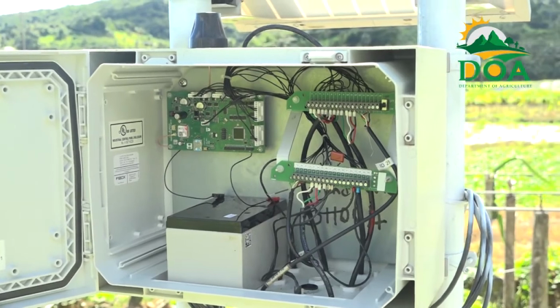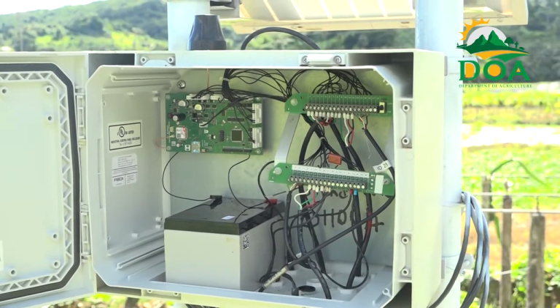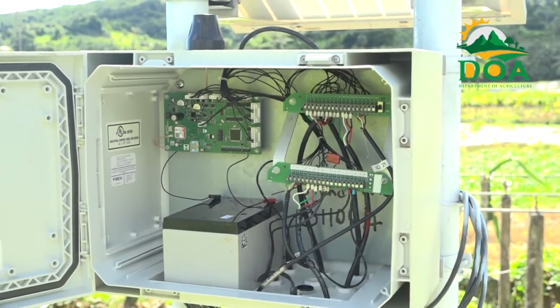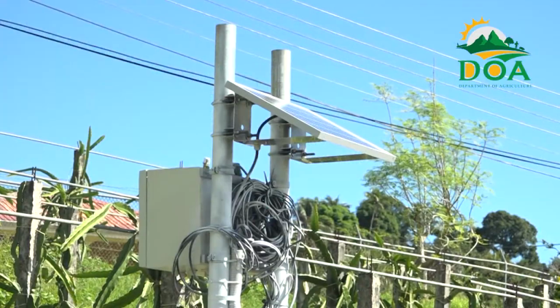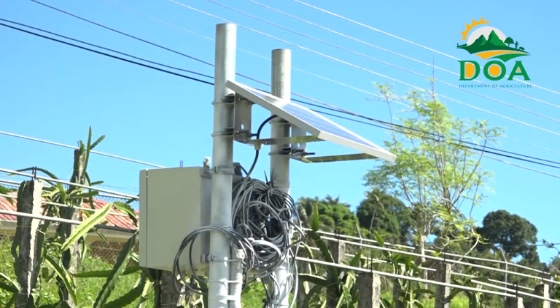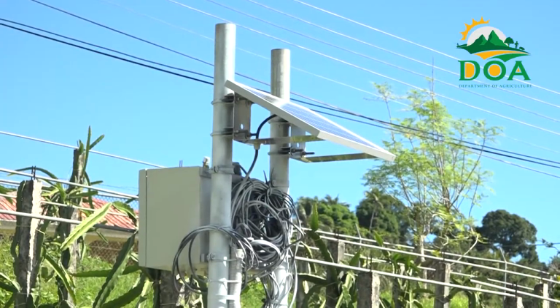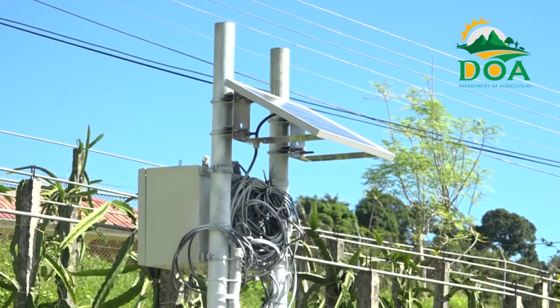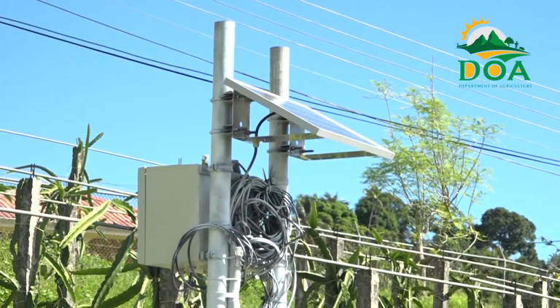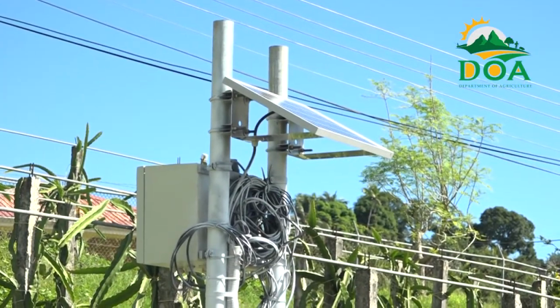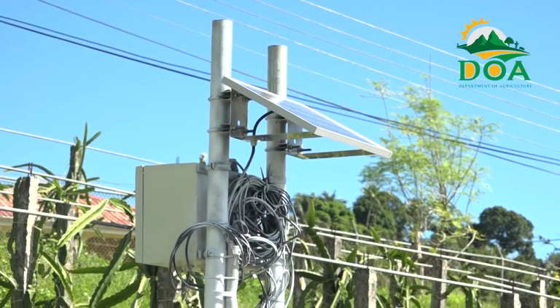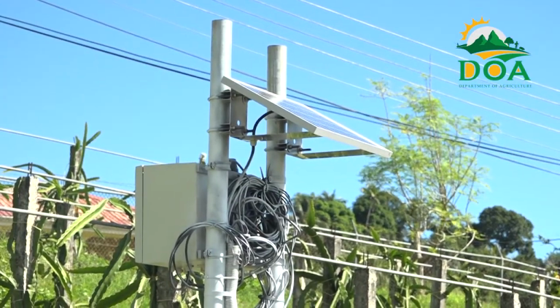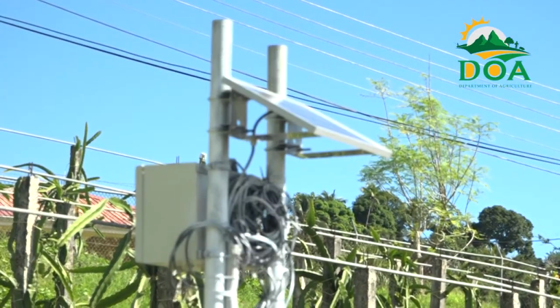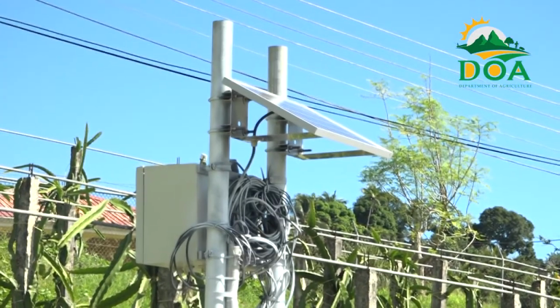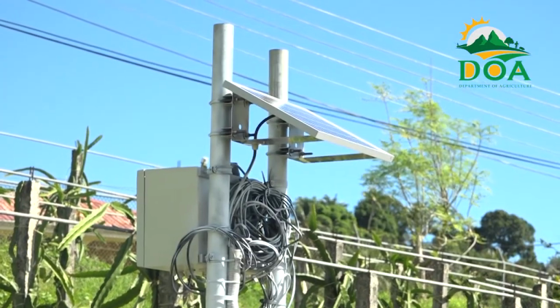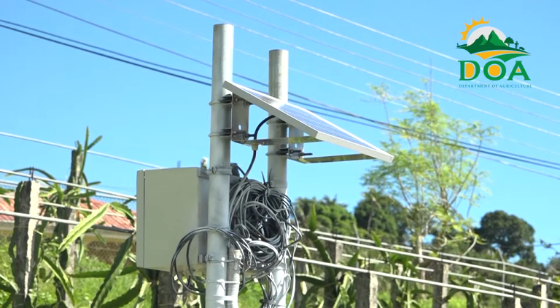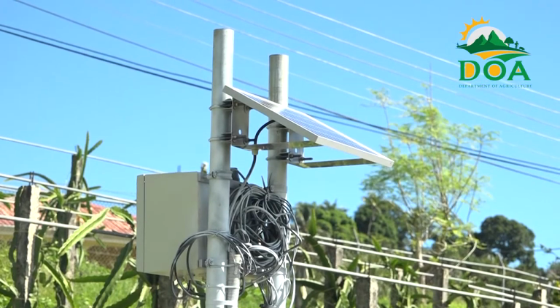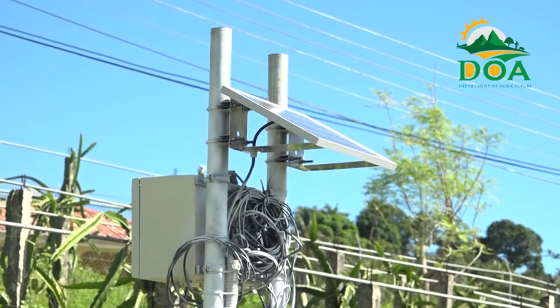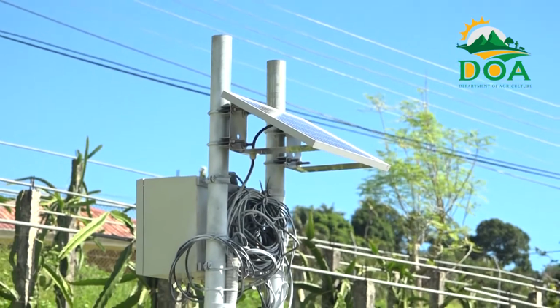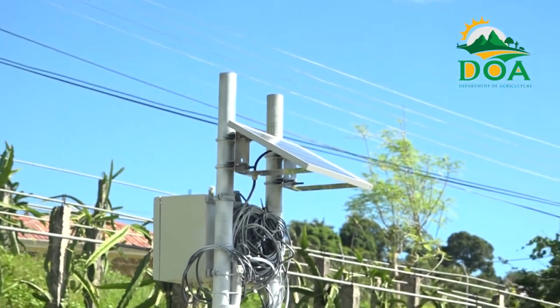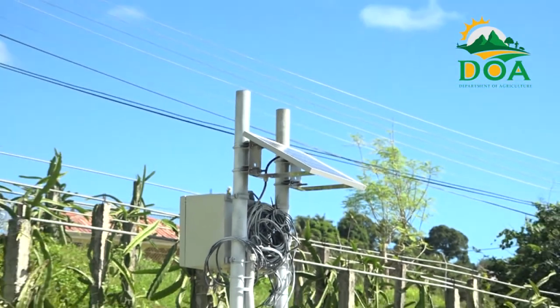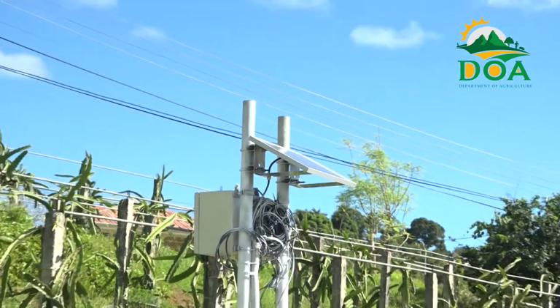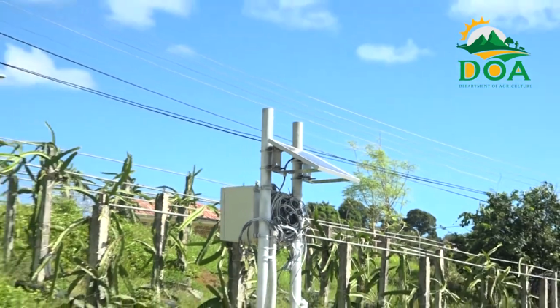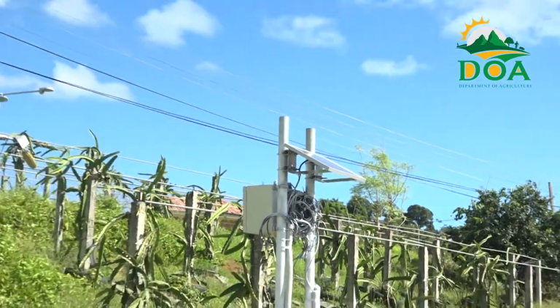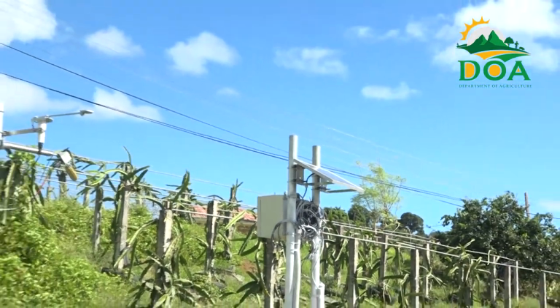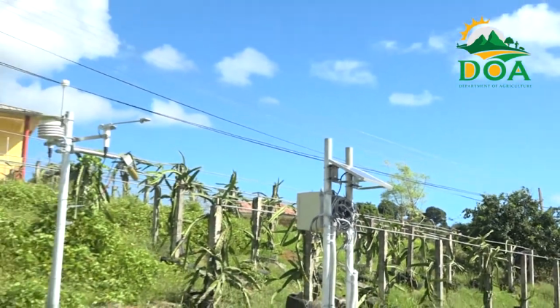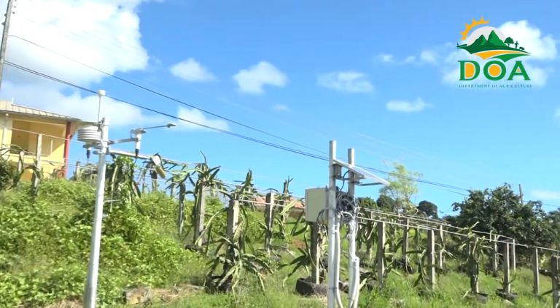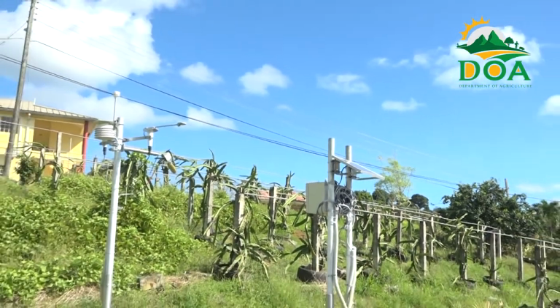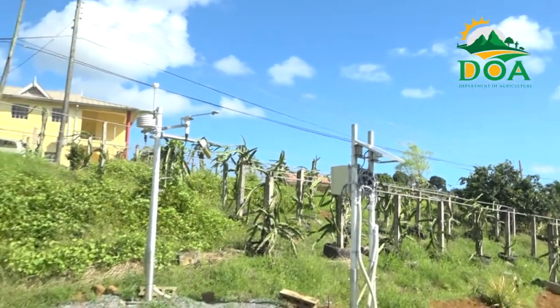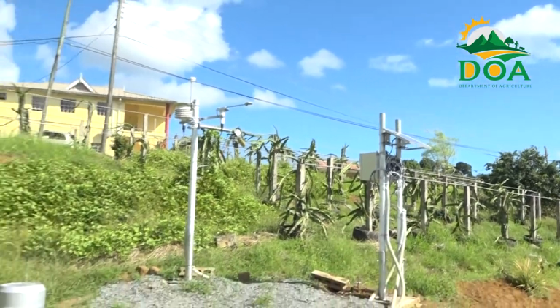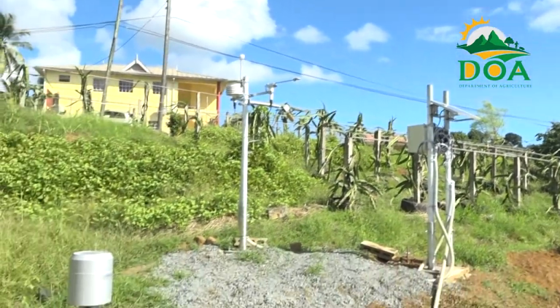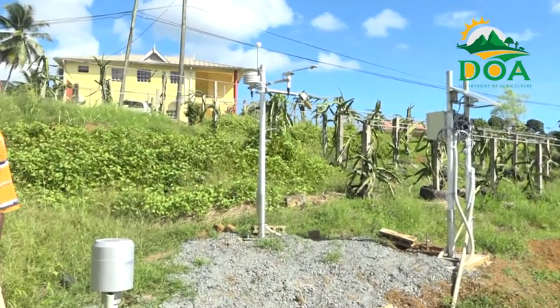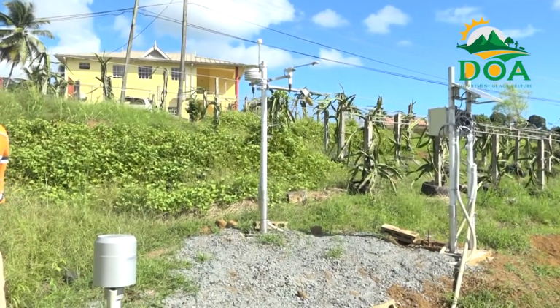The REACH Project continues to work closely with the Water Resource Management Agency to increase the resilience of the agriculture sector in St. Lucia. From the Communications Unit of the Department of Agriculture, I am Anissia Antoine reporting.